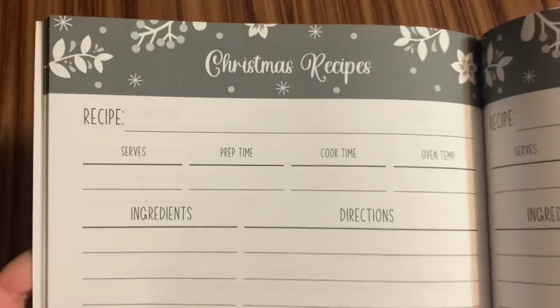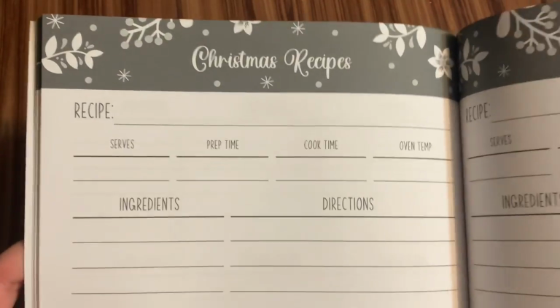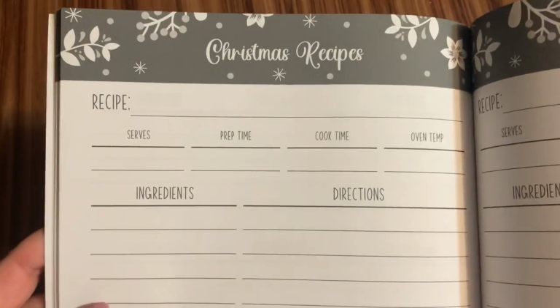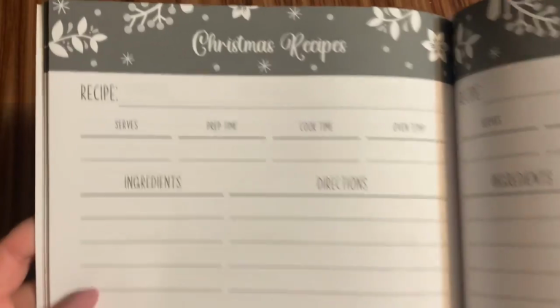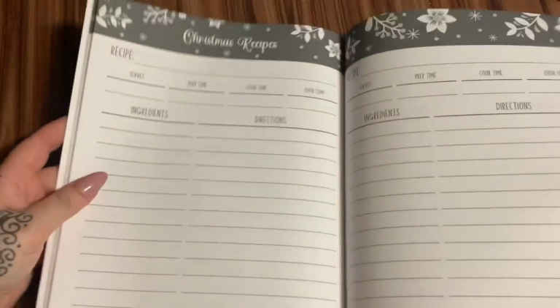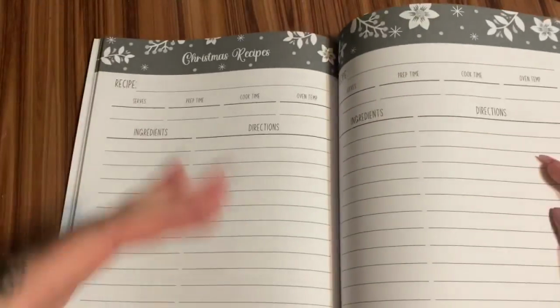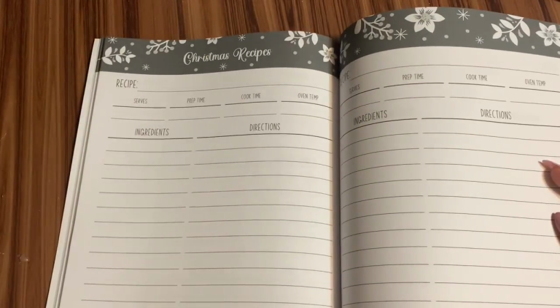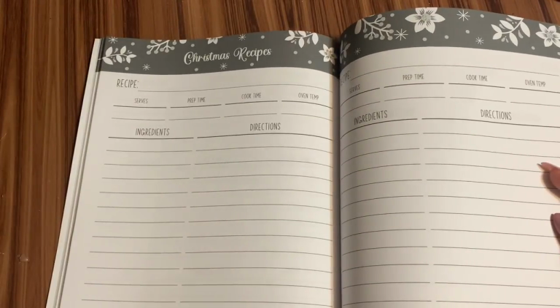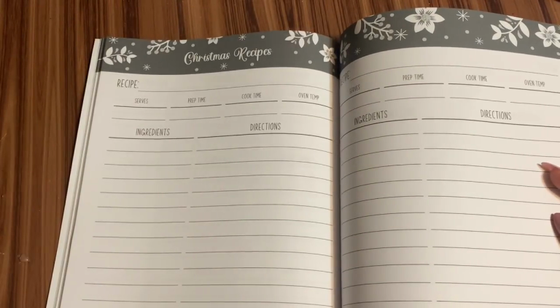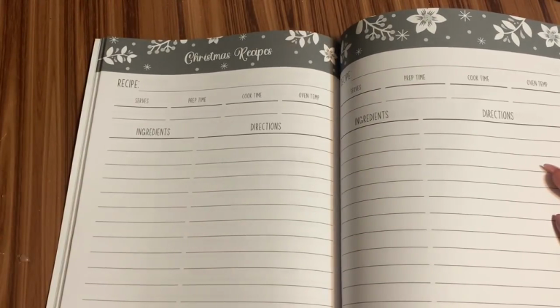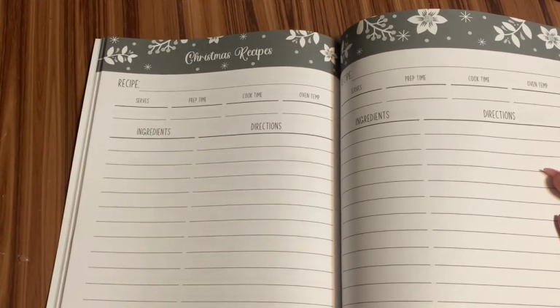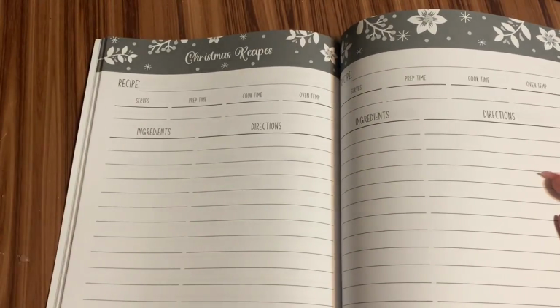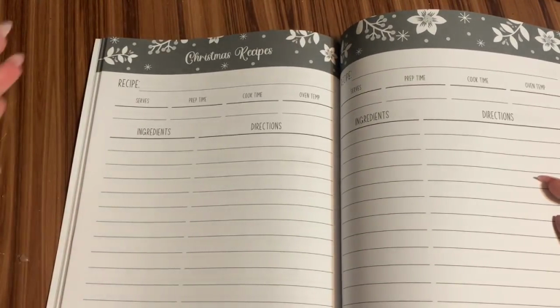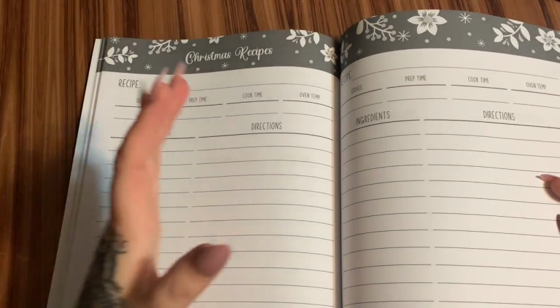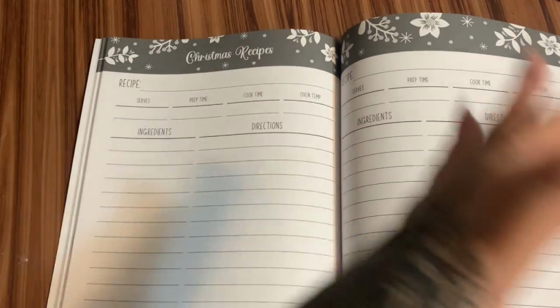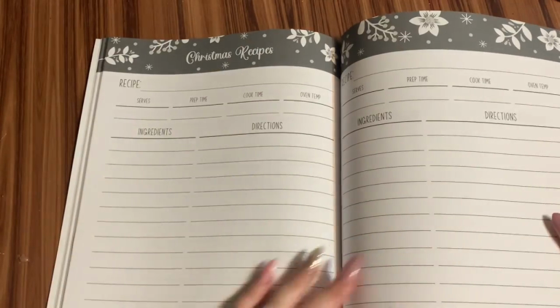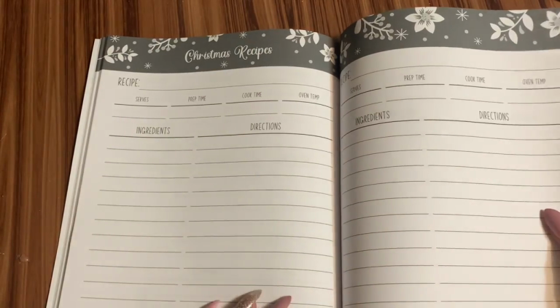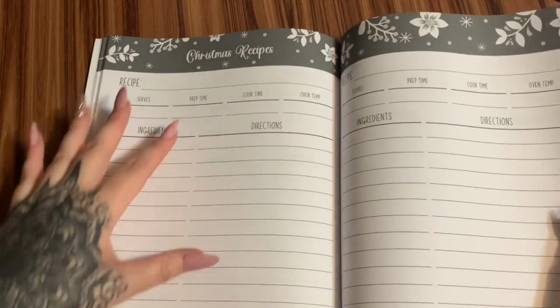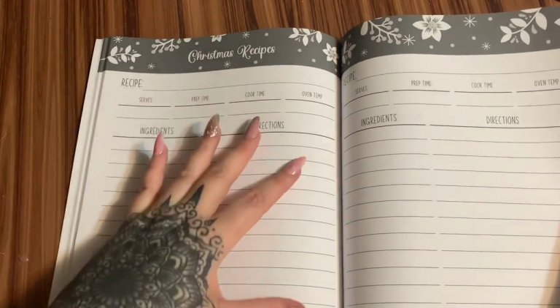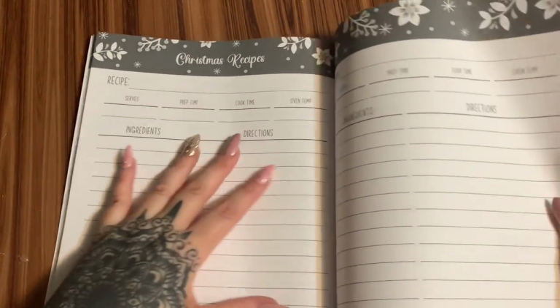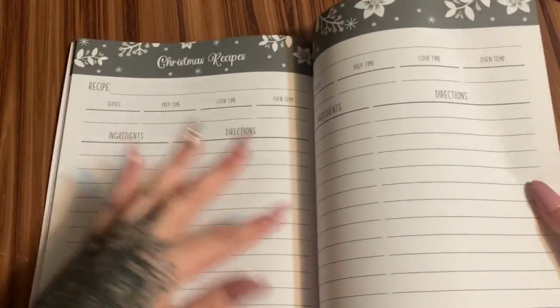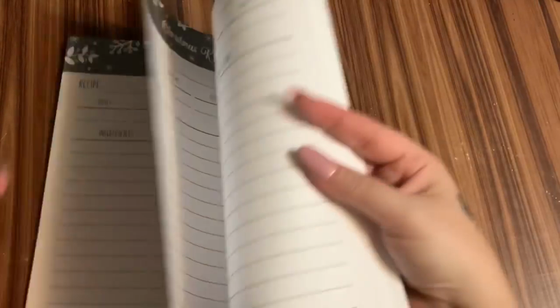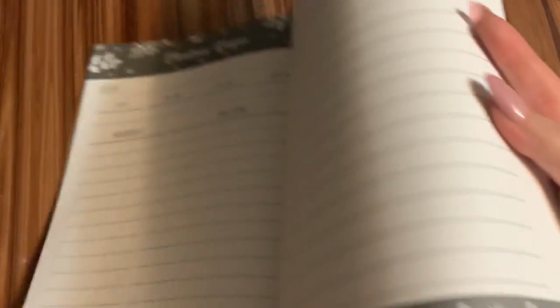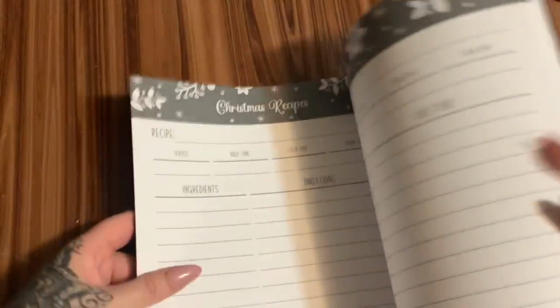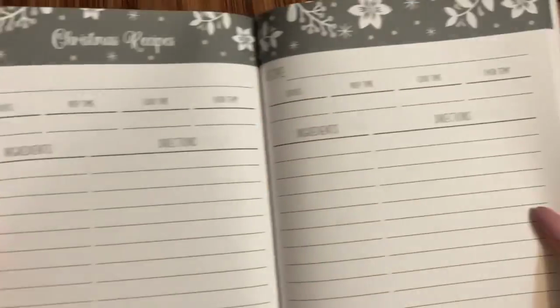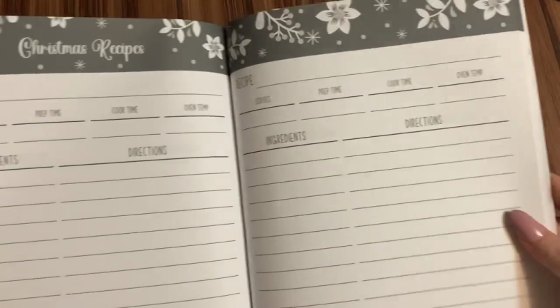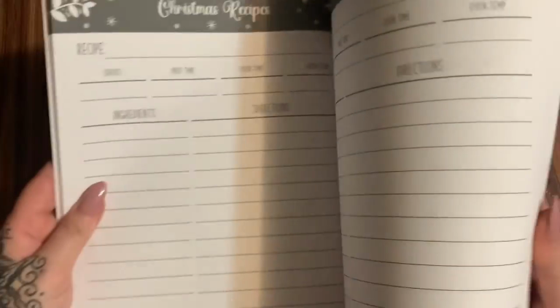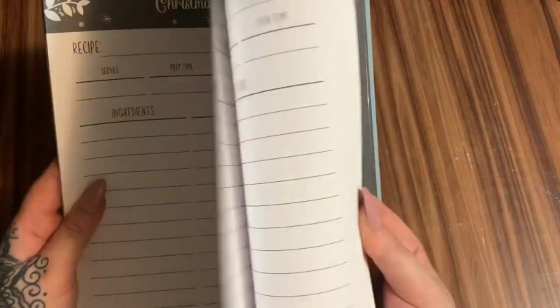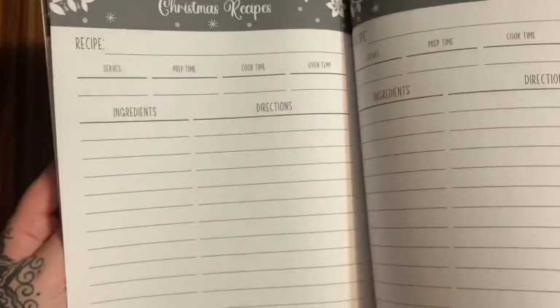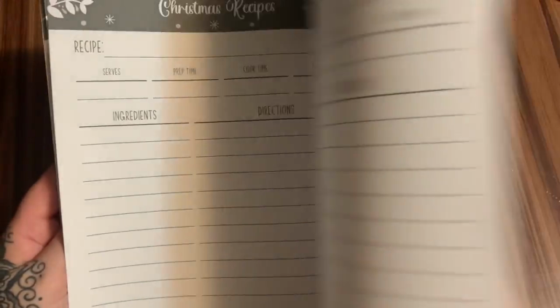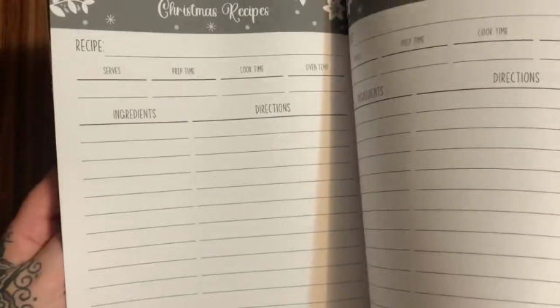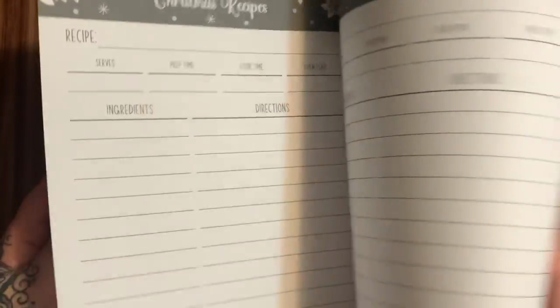Christmas recipes. If you have certain things that you want to make — like you want to make for this party, for this get-together — here you can write down all of your recipes, your ingredients, anything else that you need to know about that.